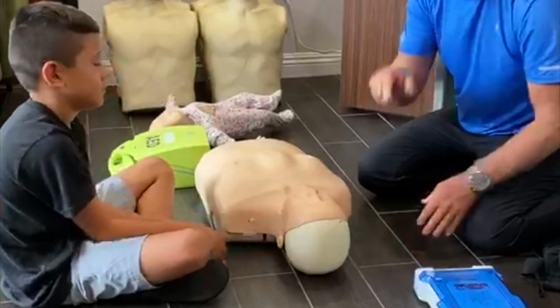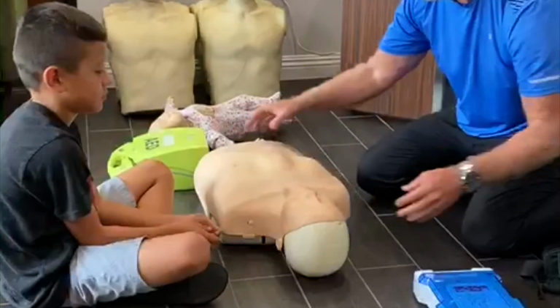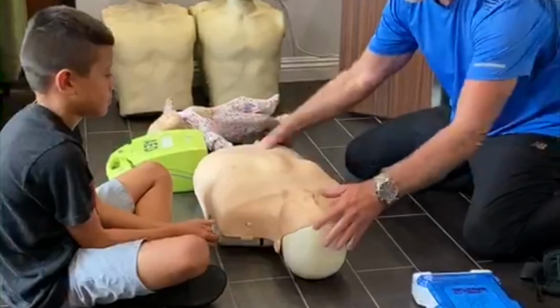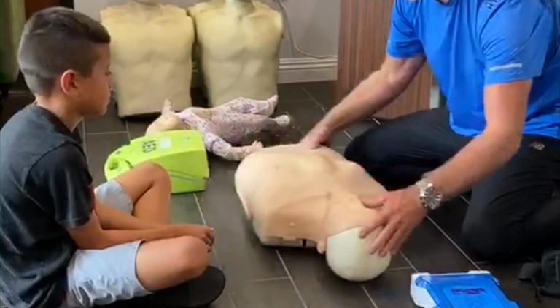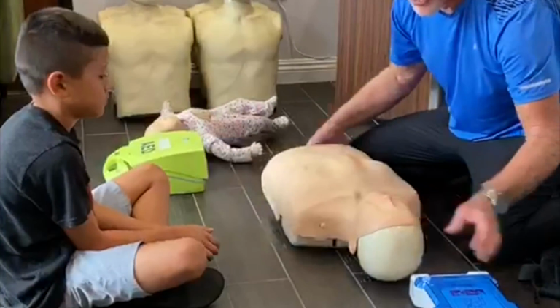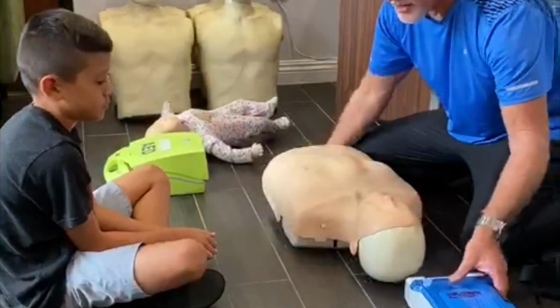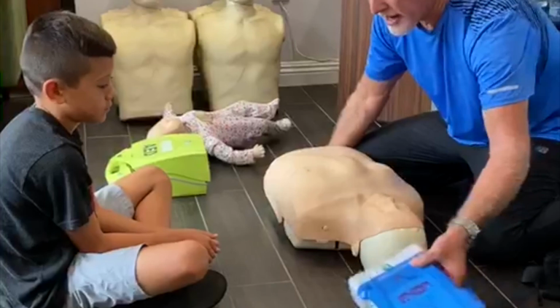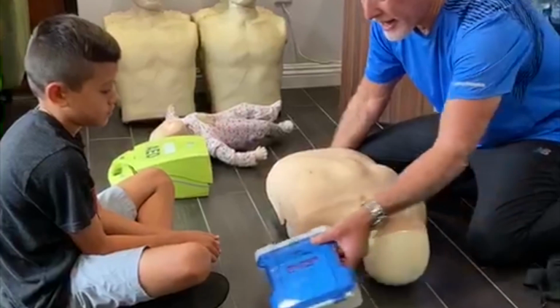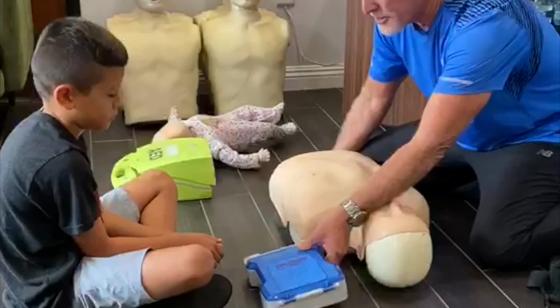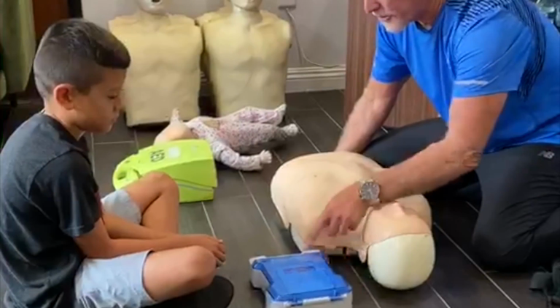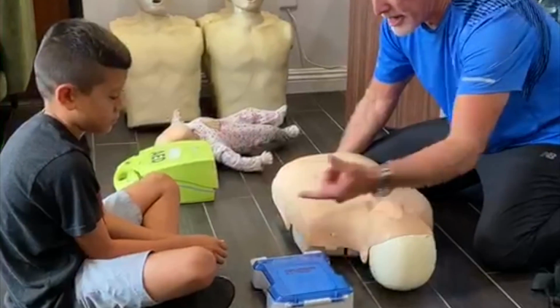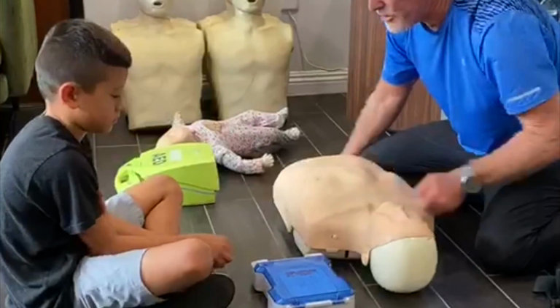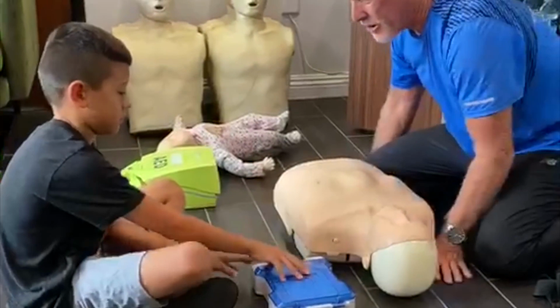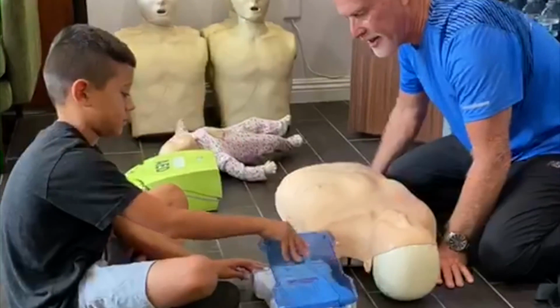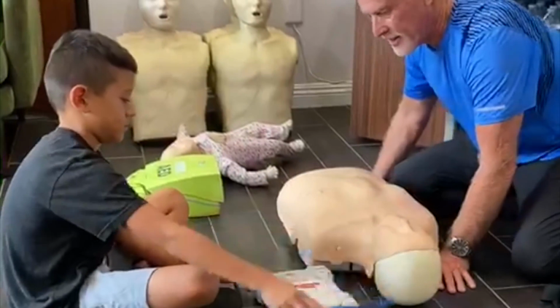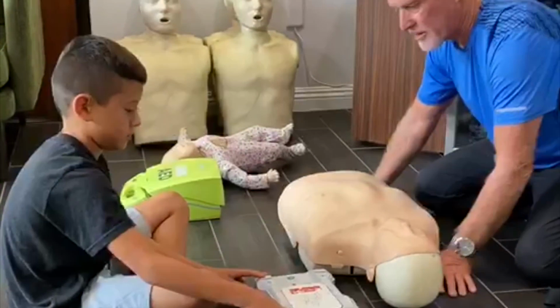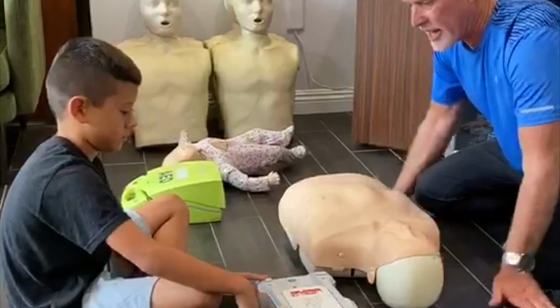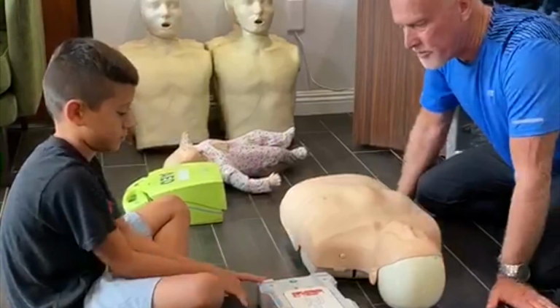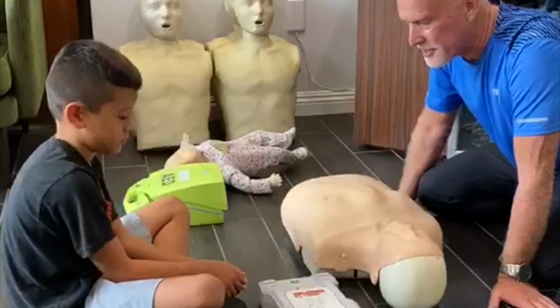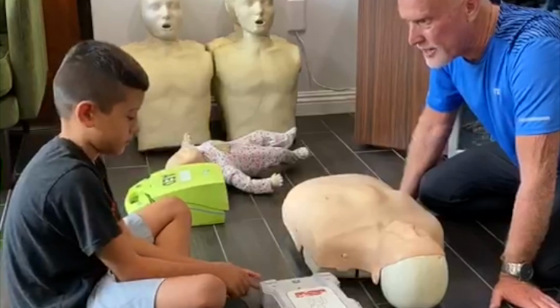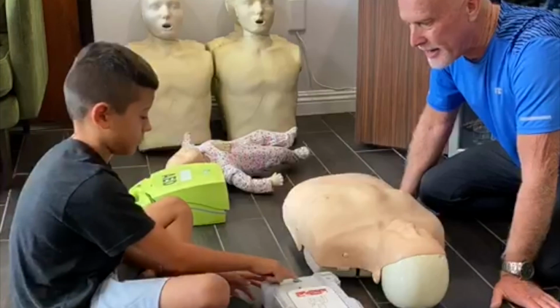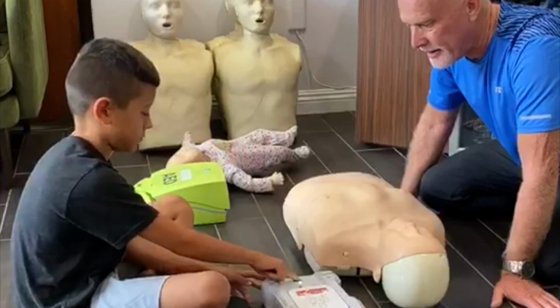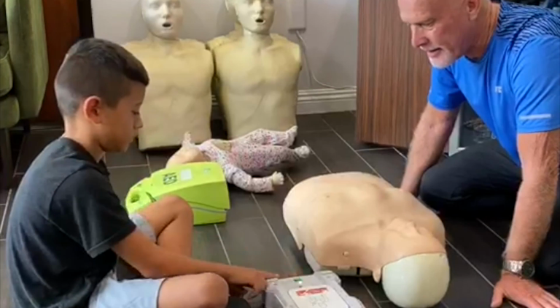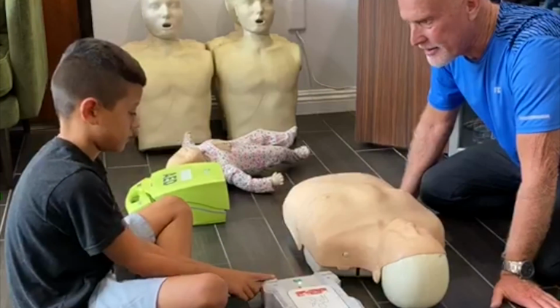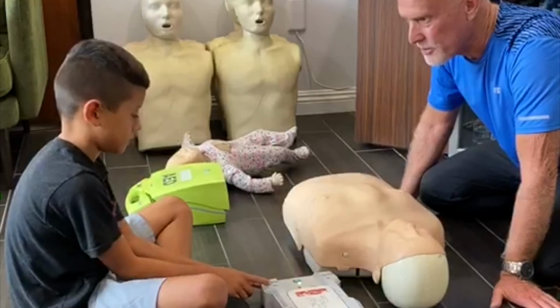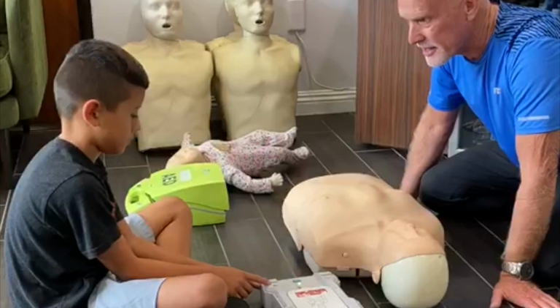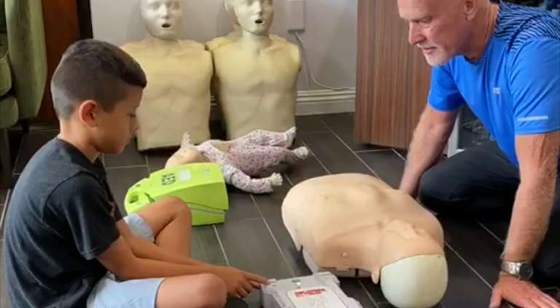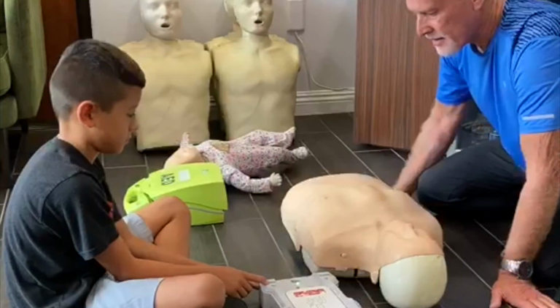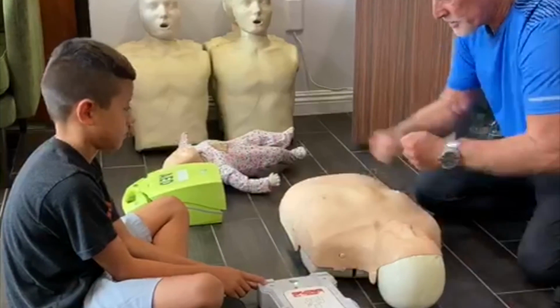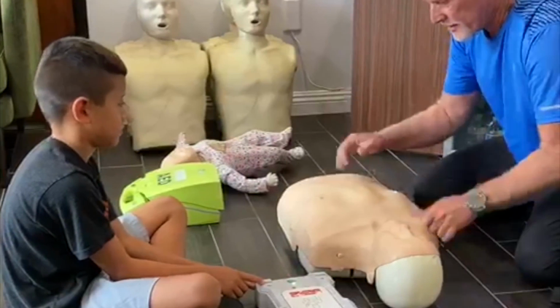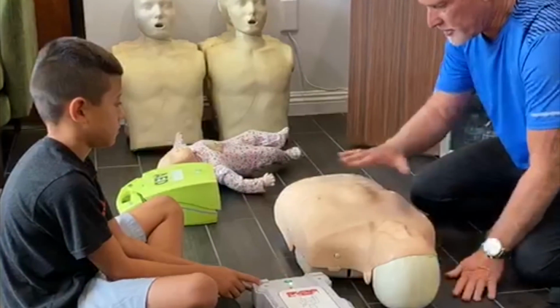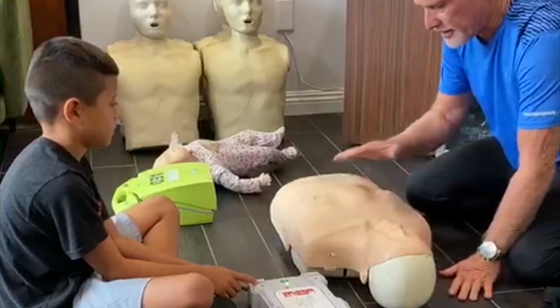You have this defibrillator now, so what I'm going to have you do is flip that blue lid open. Then I'm going to have you press the green button and do what it says.